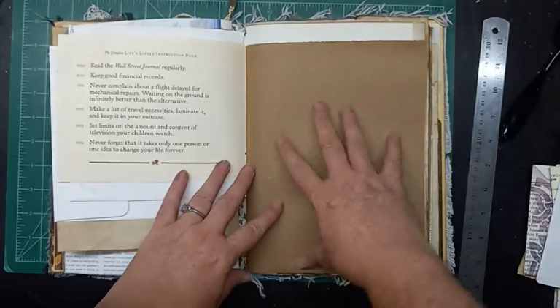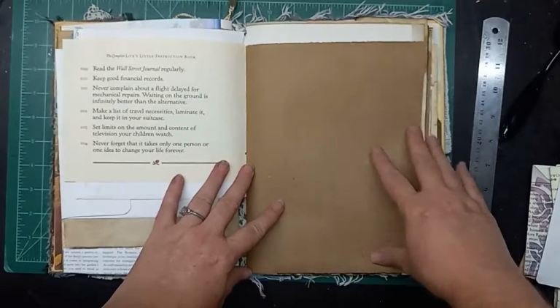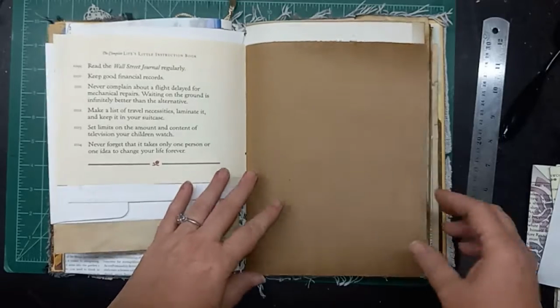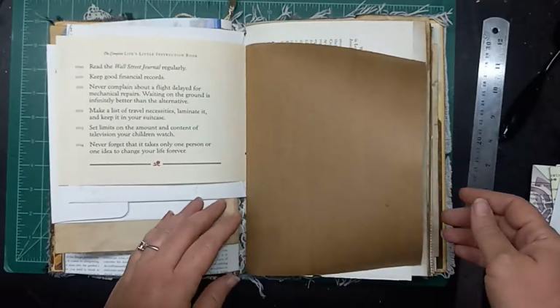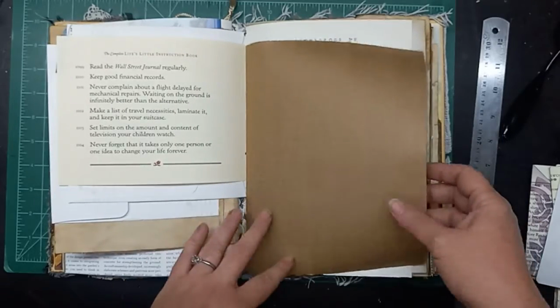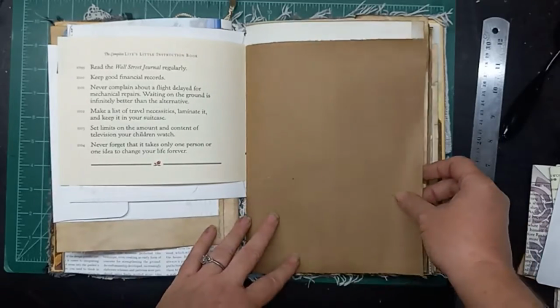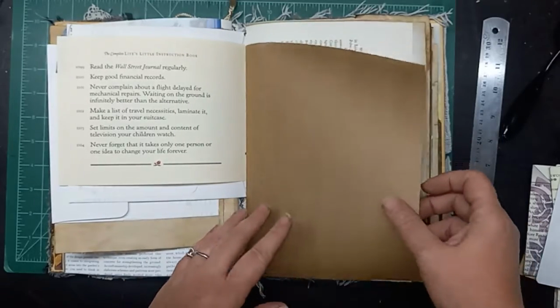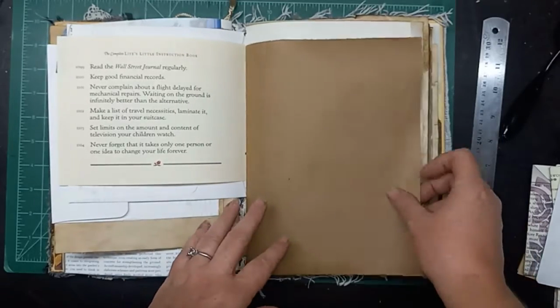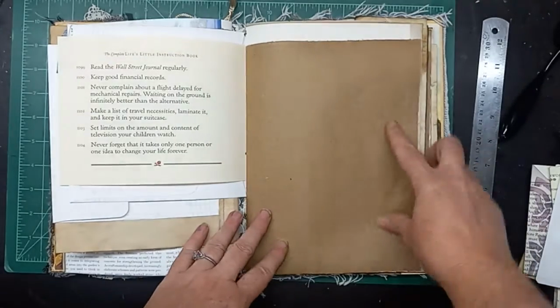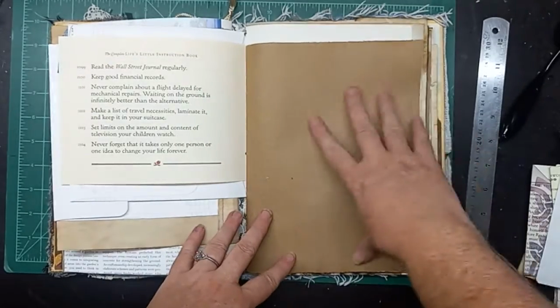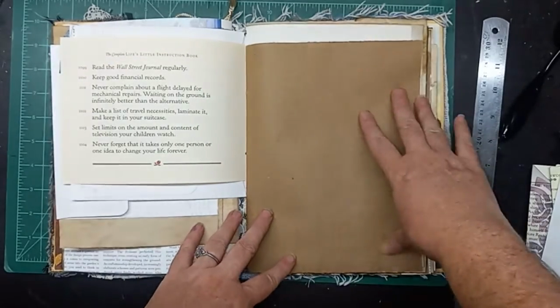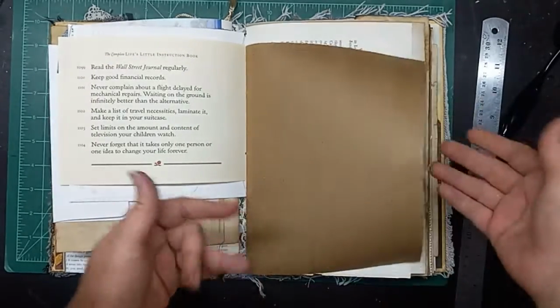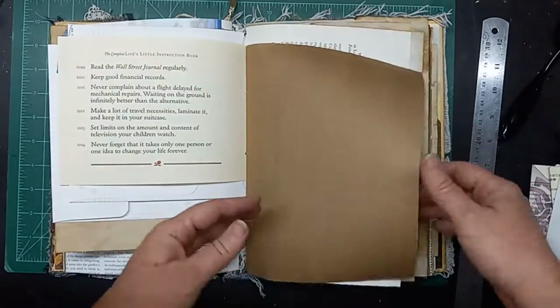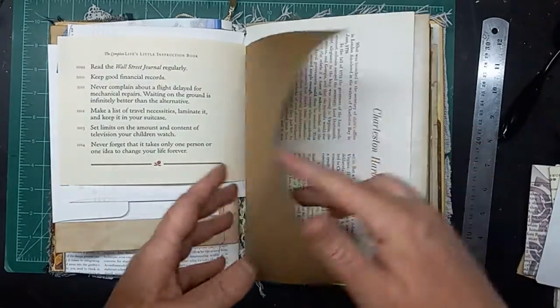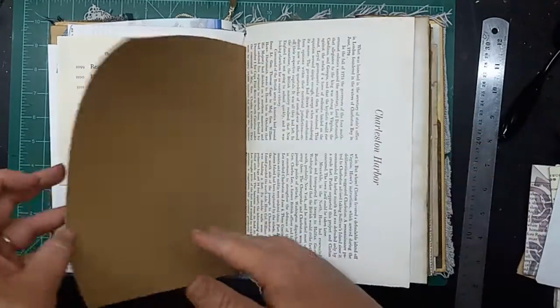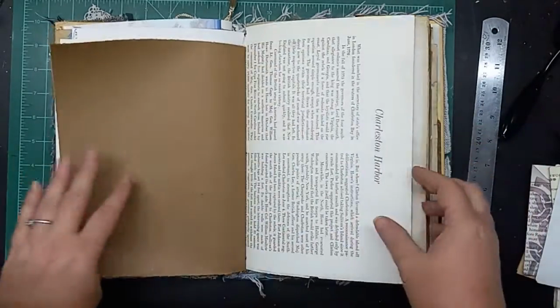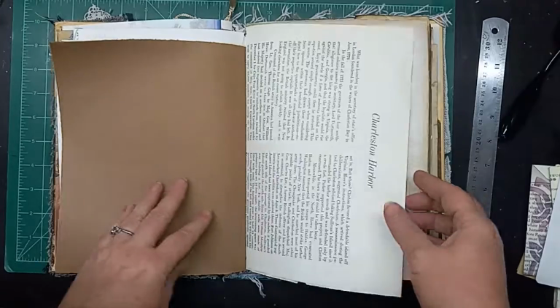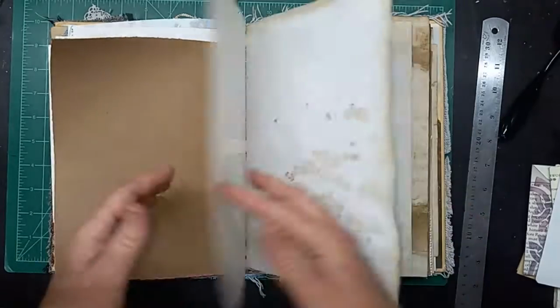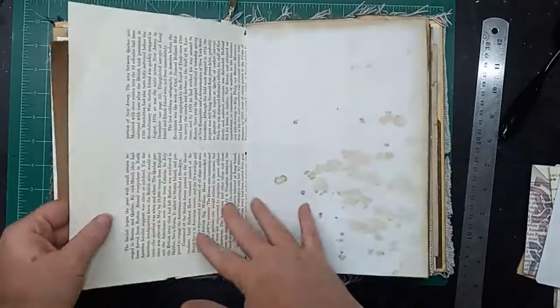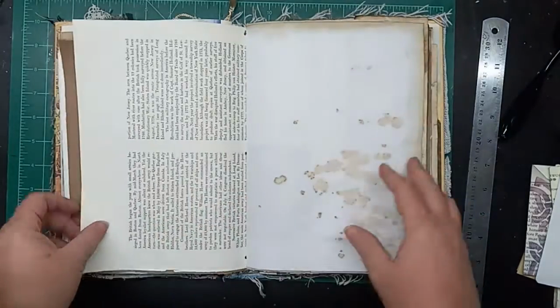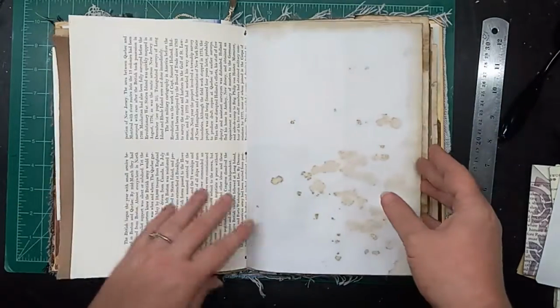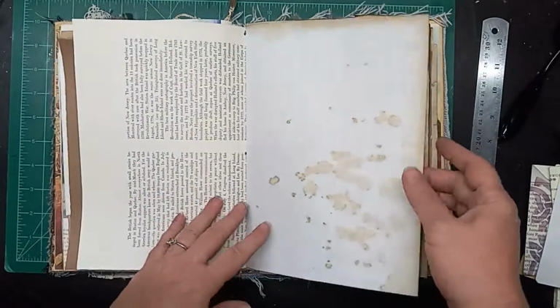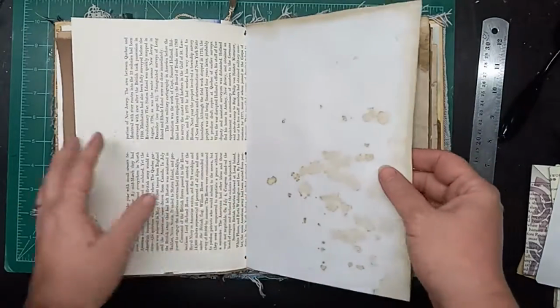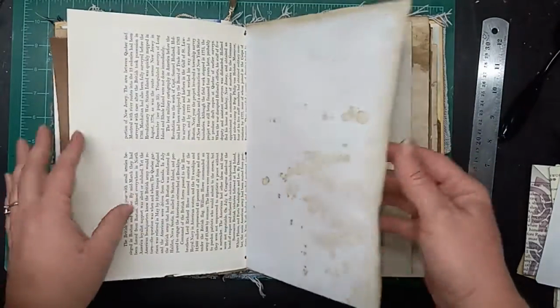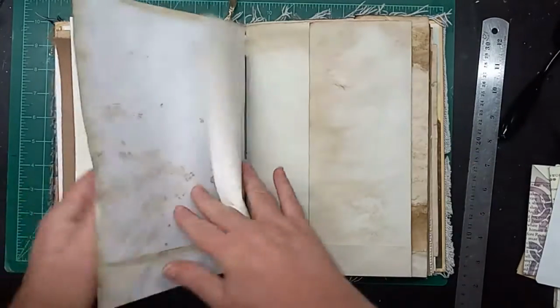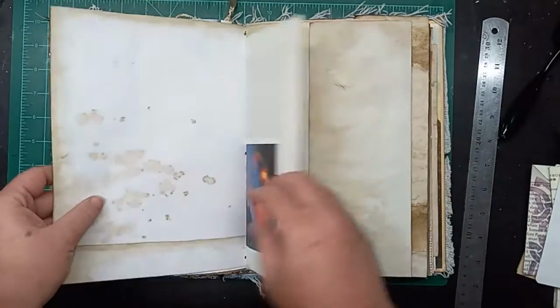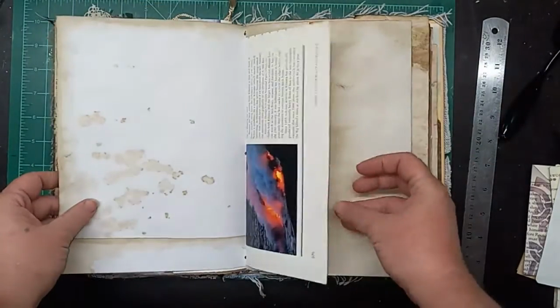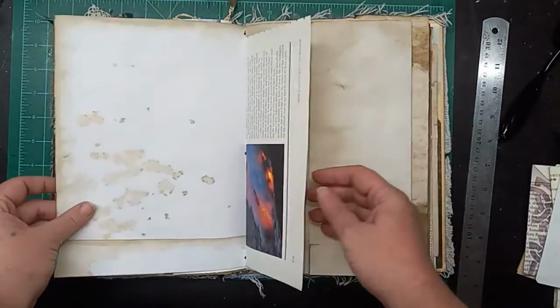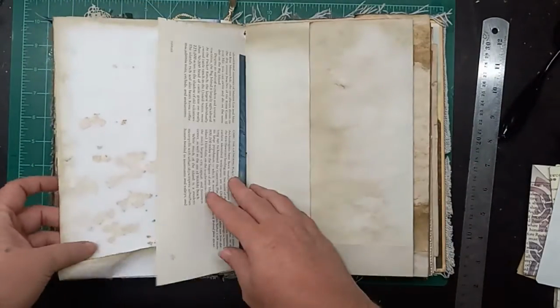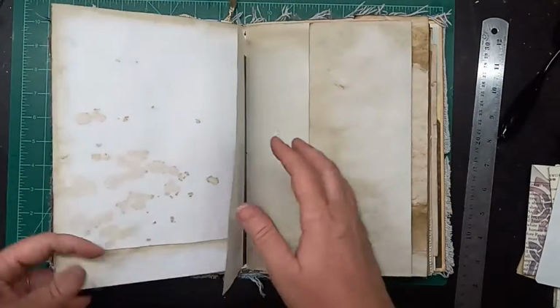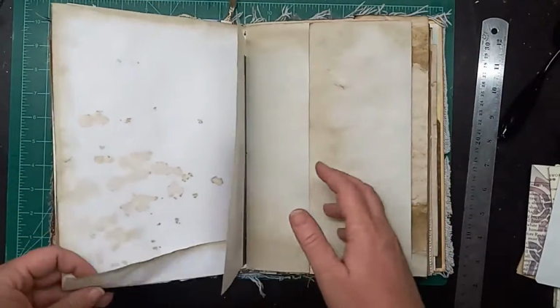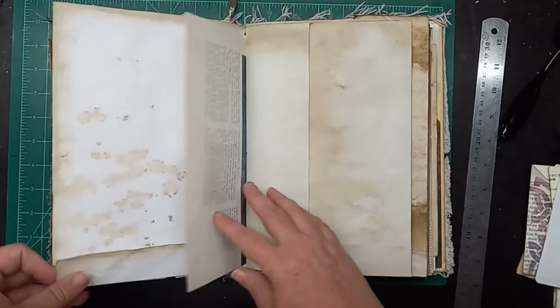This is a piece of craft paper, and it will — the longer the book is closed, the more flat it will get. More coffee stain paper.